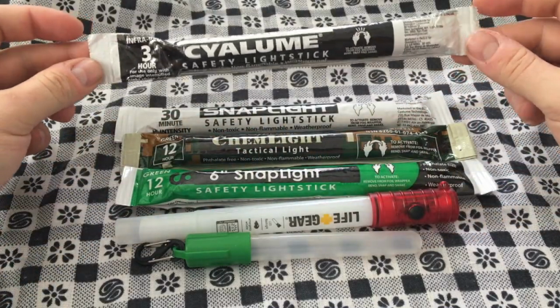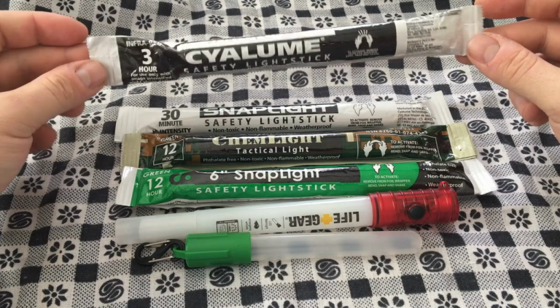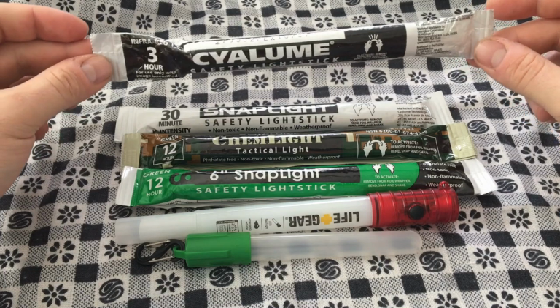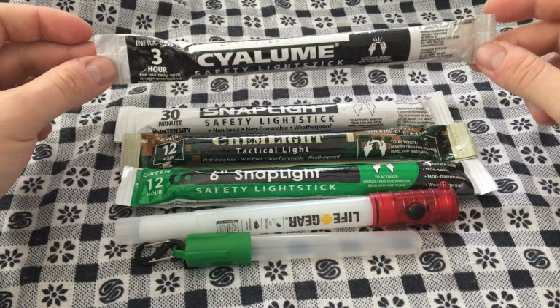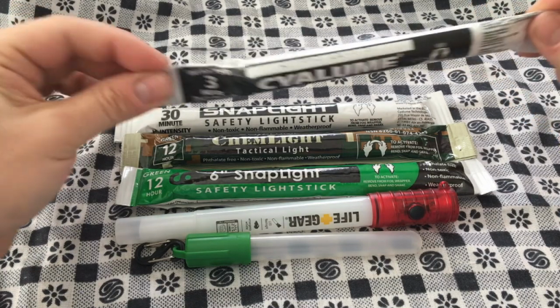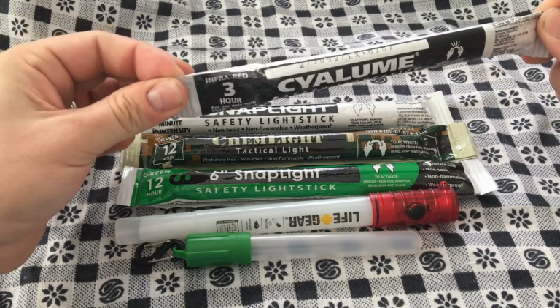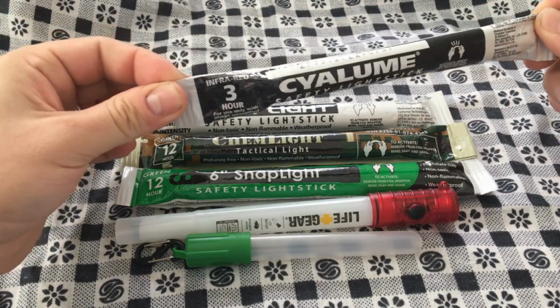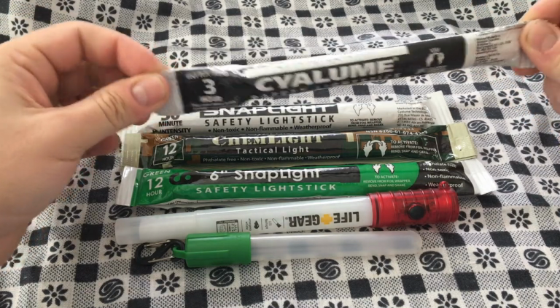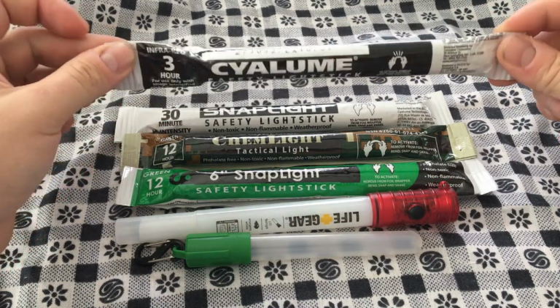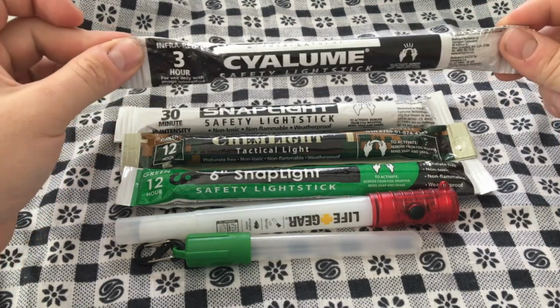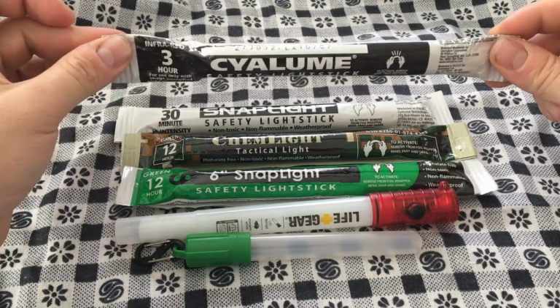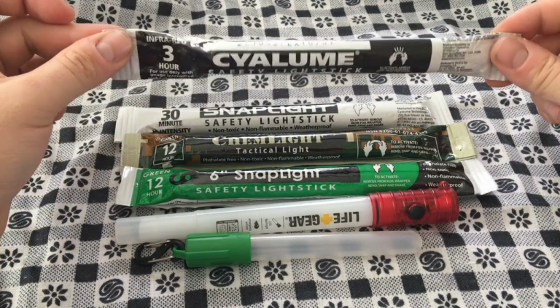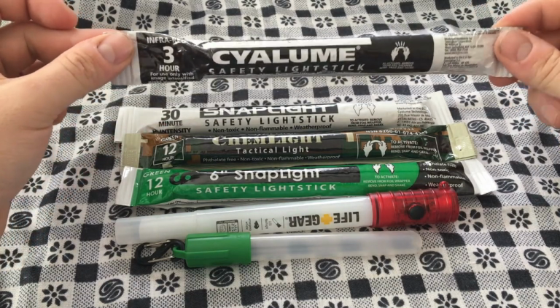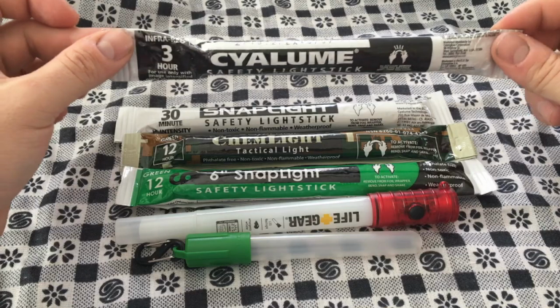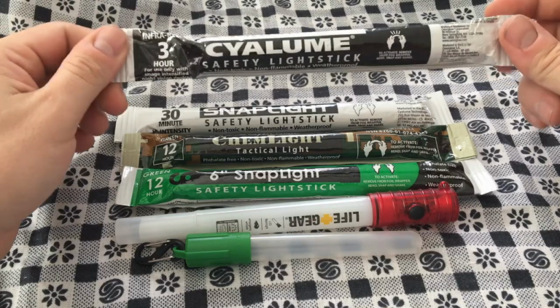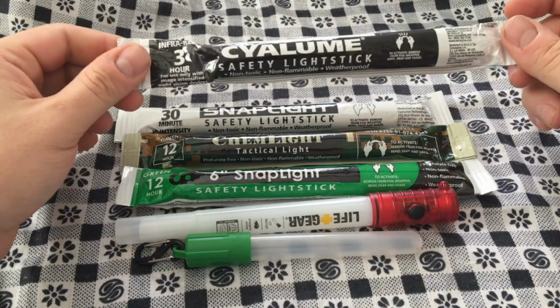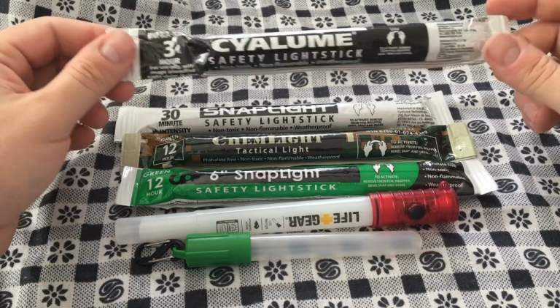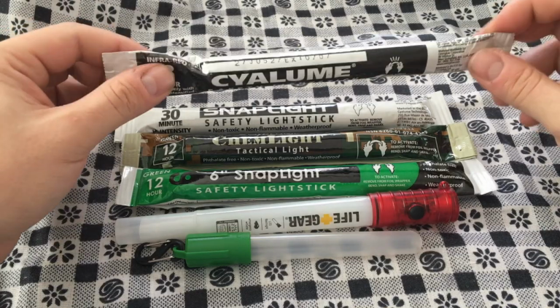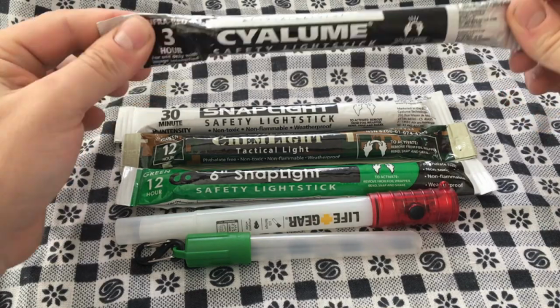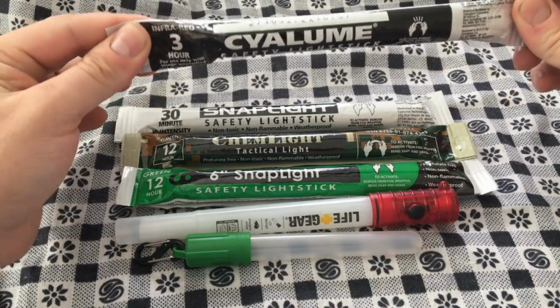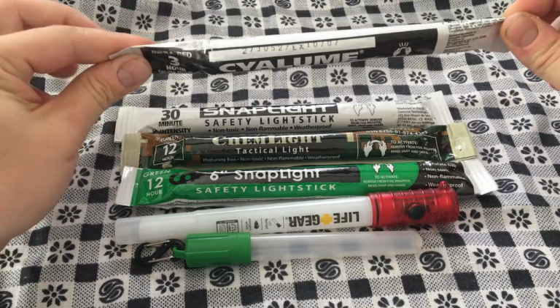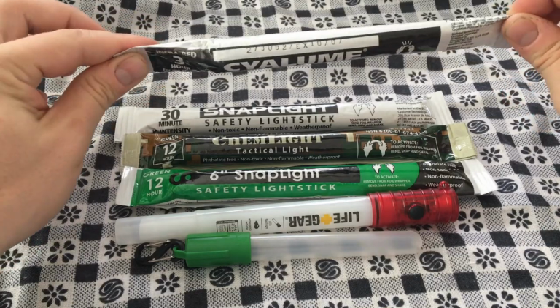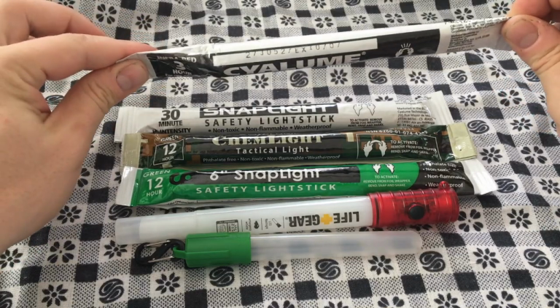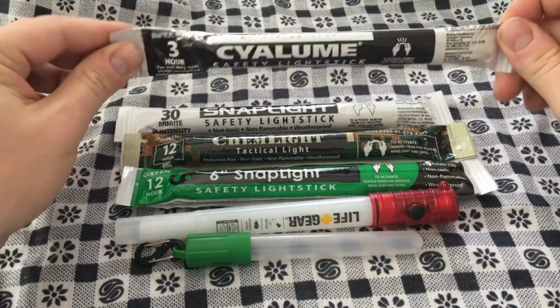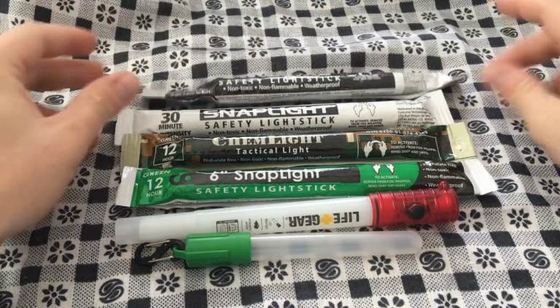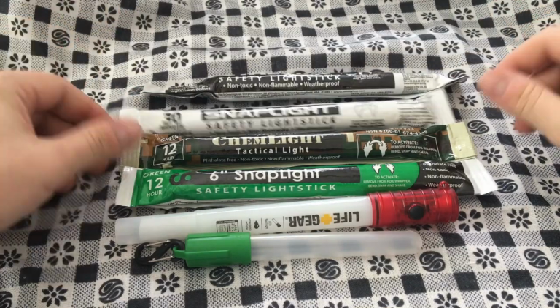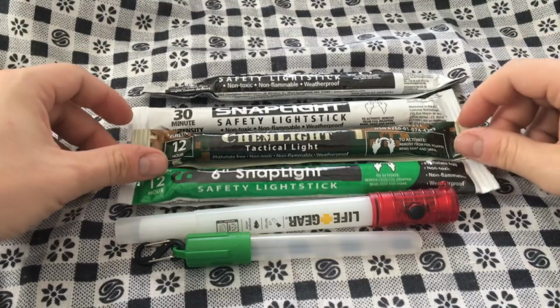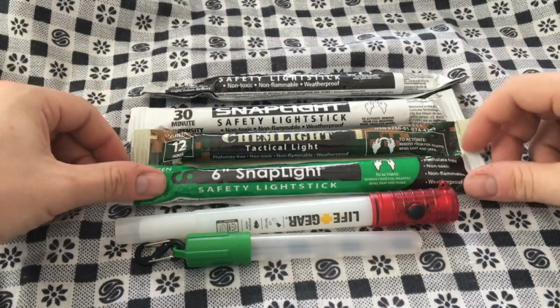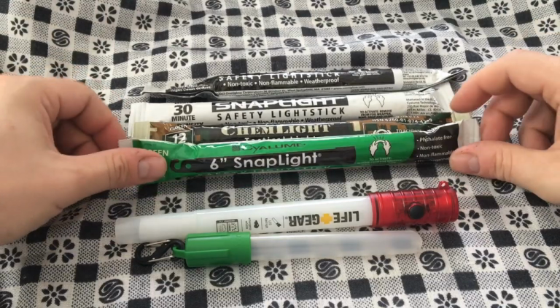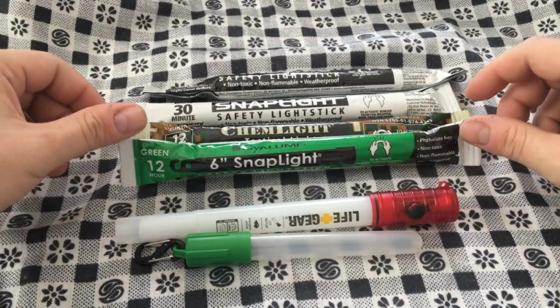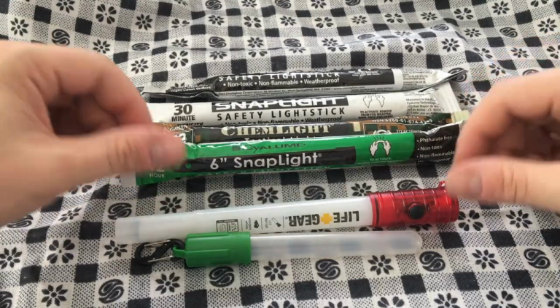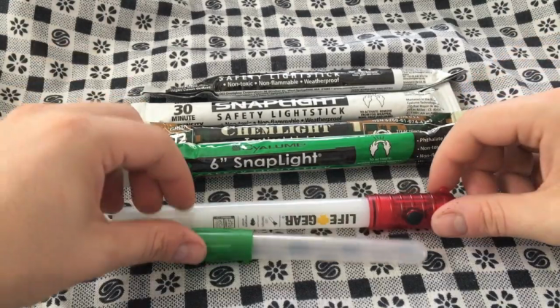Supposedly the safety light sticks are actually a stronger glow because they don't have to include some specific DoD requirement. Here I've got an infrared one — I'm not going to snap that one. You wouldn't even be able to see it unless I turned the lights off; the camera might pick it up though.